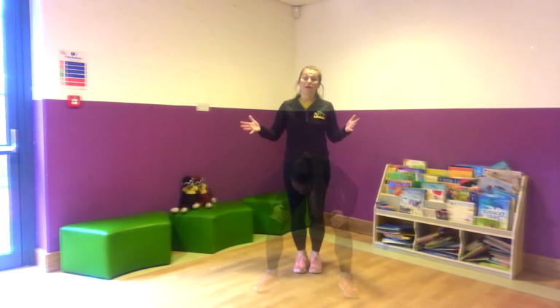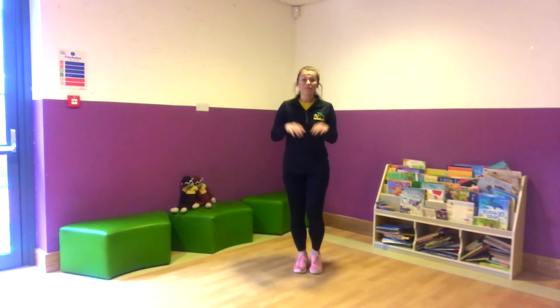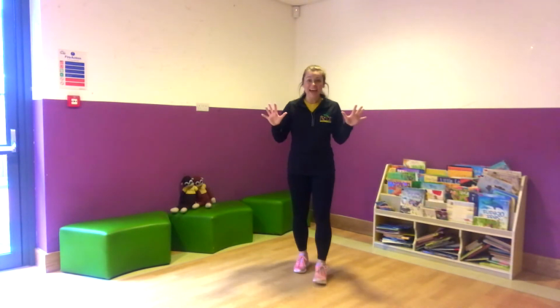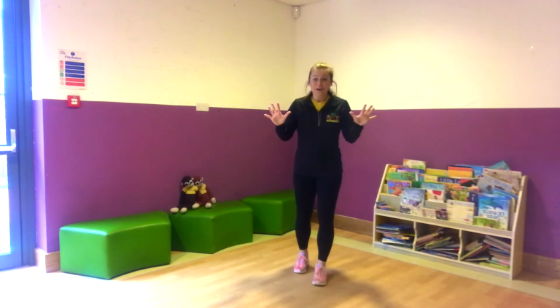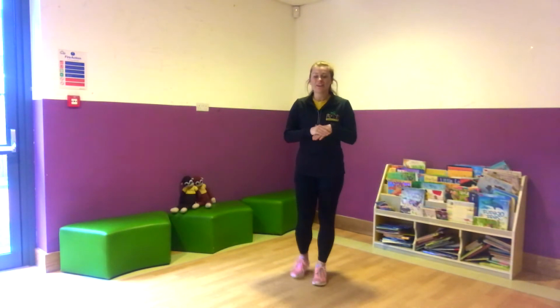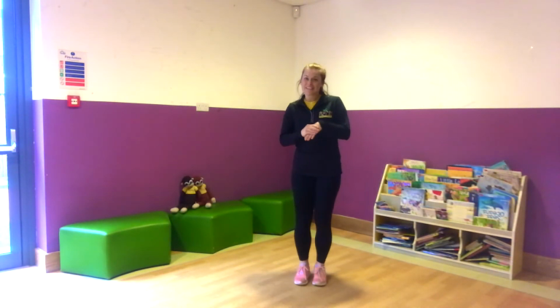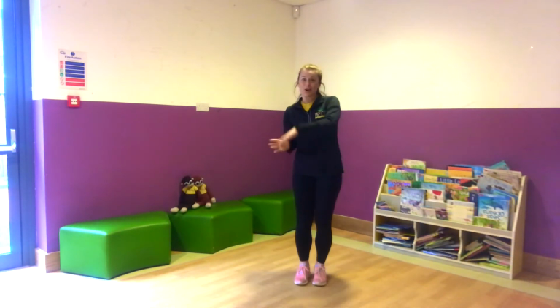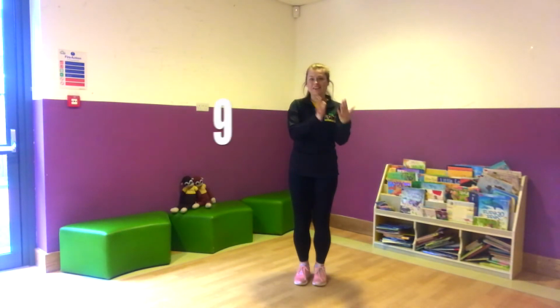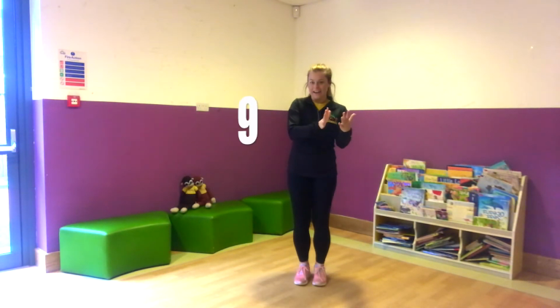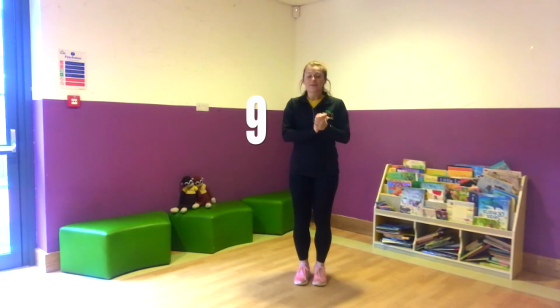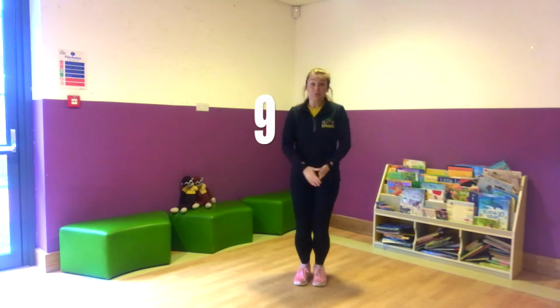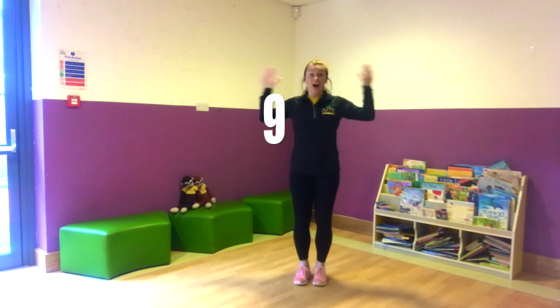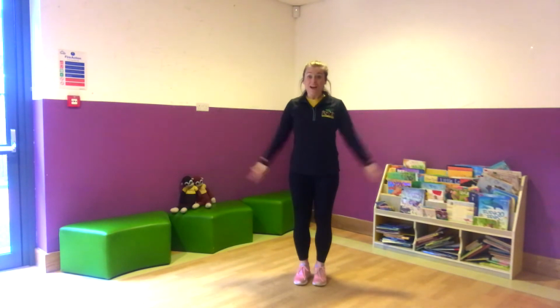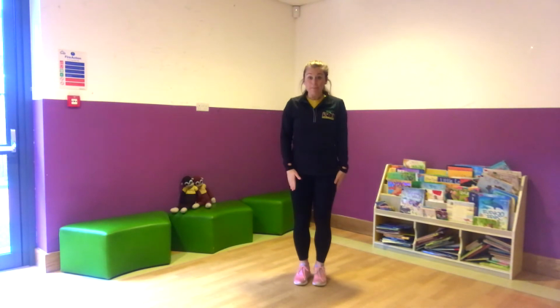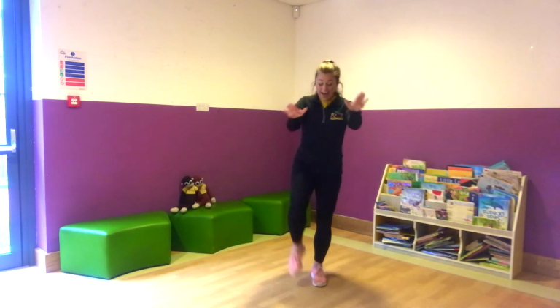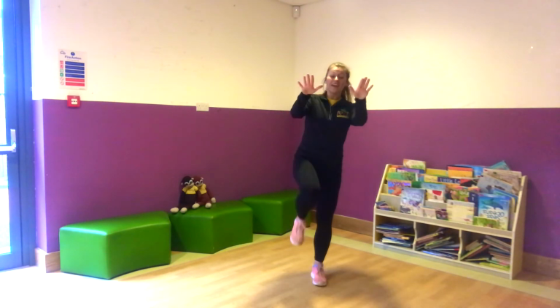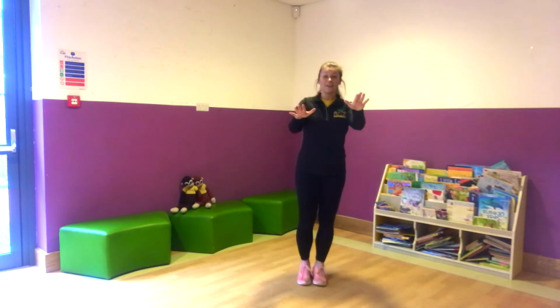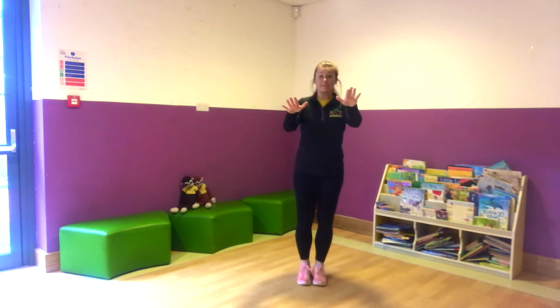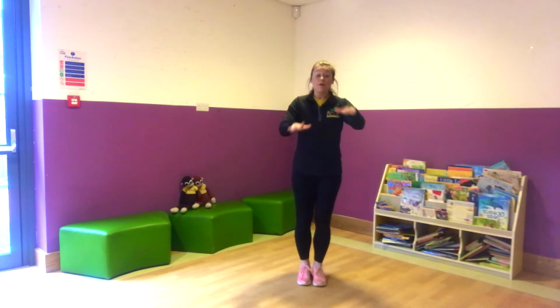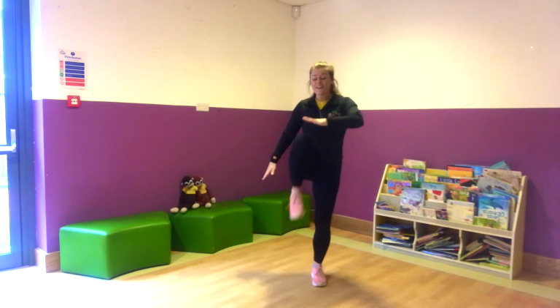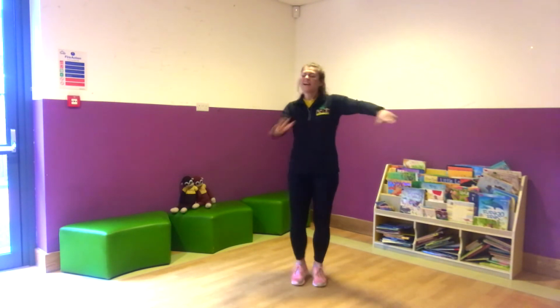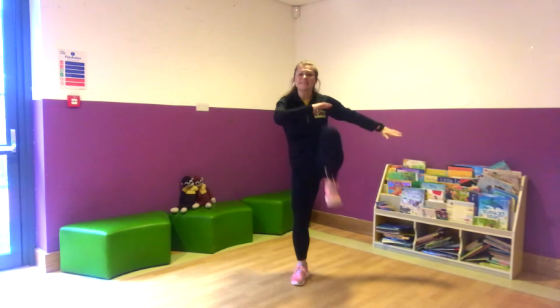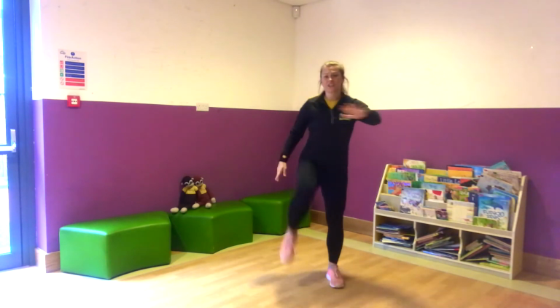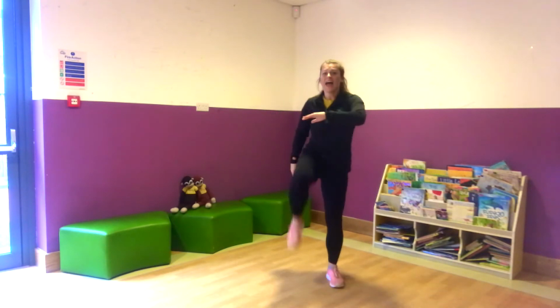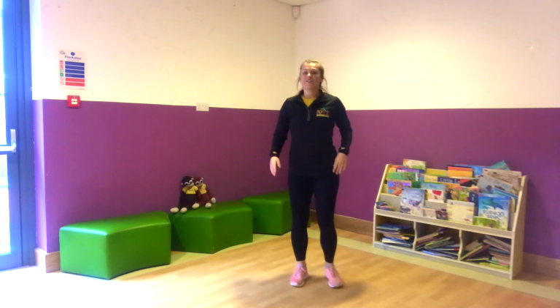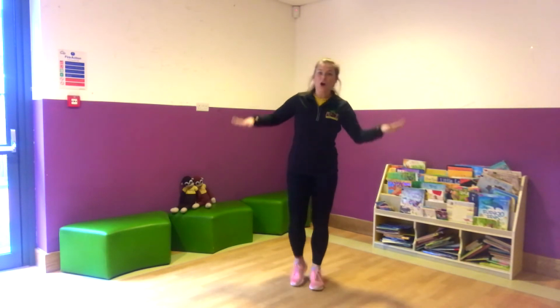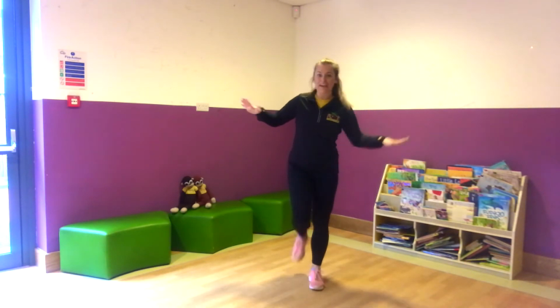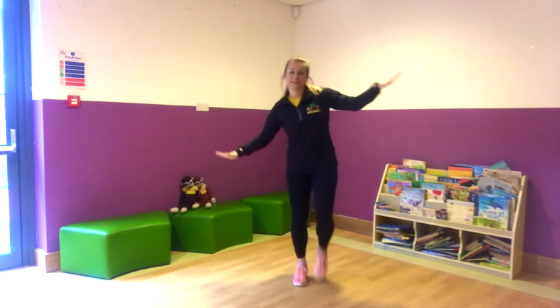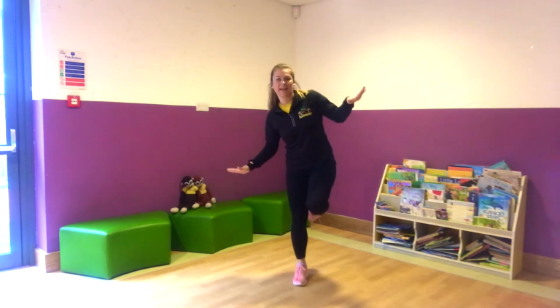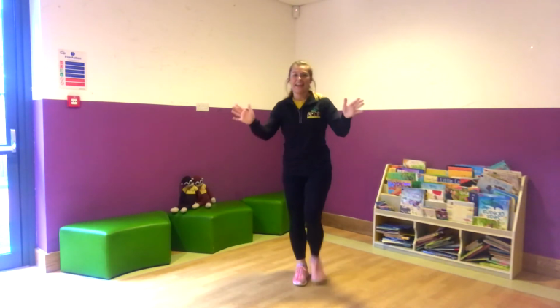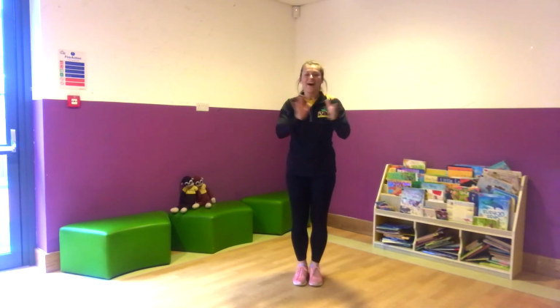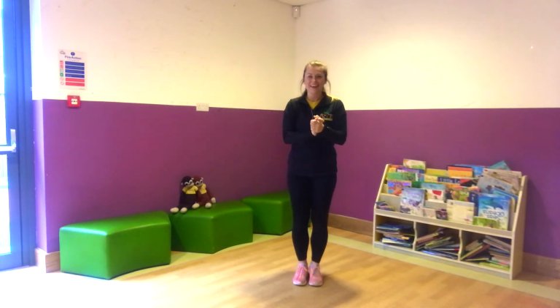So we've done ten. We're now going to change it and go to nine. So we're going to do our nine star jumps and nine tuck jumps, our nine high knees marching and nine hopping on each leg. Are we ready?